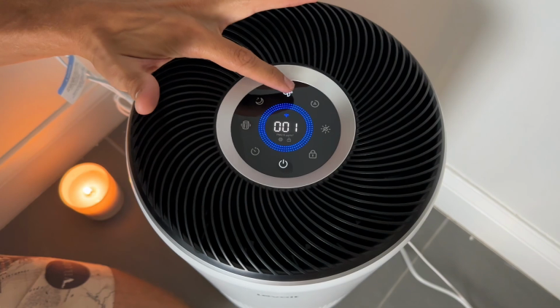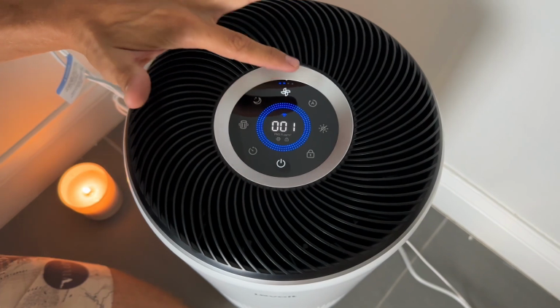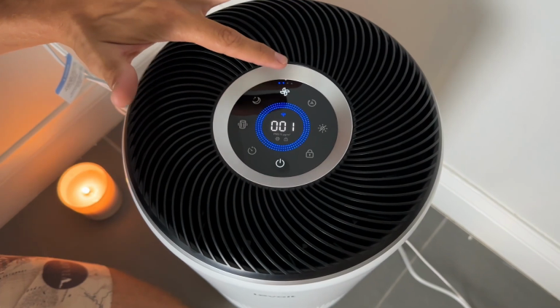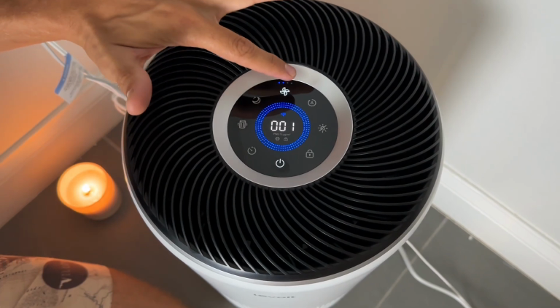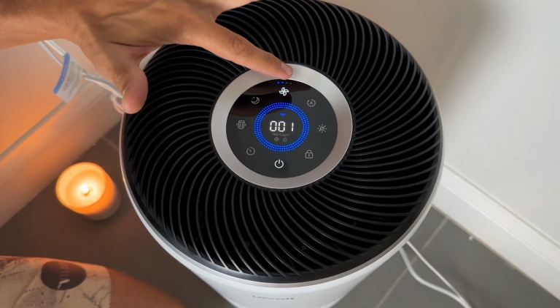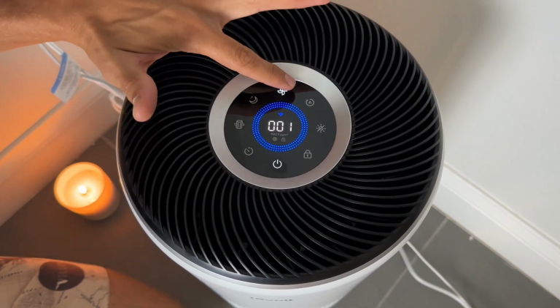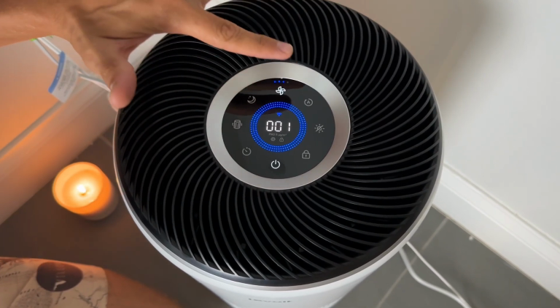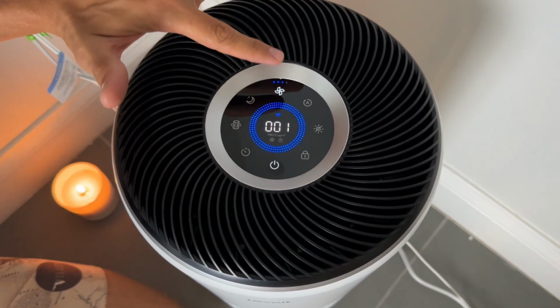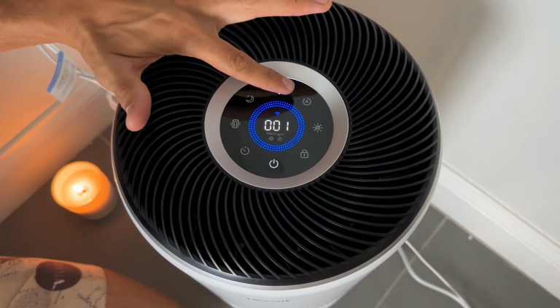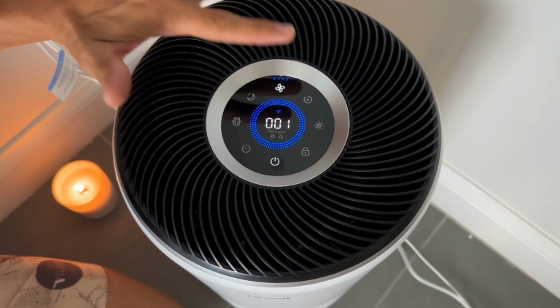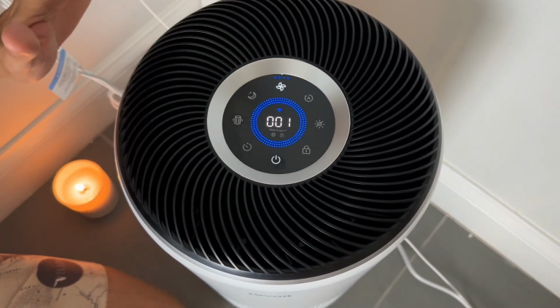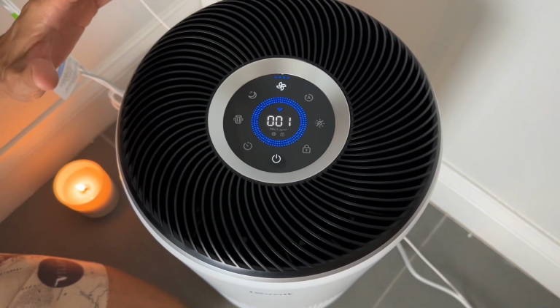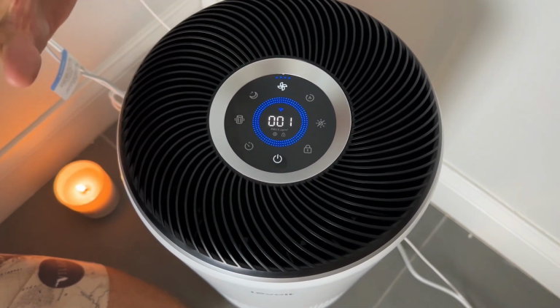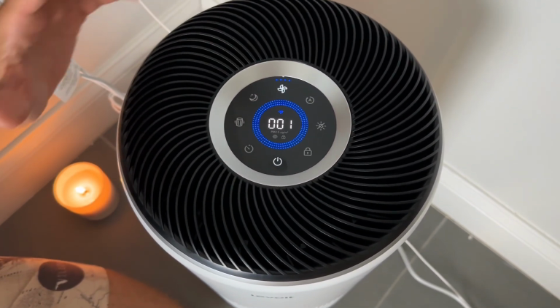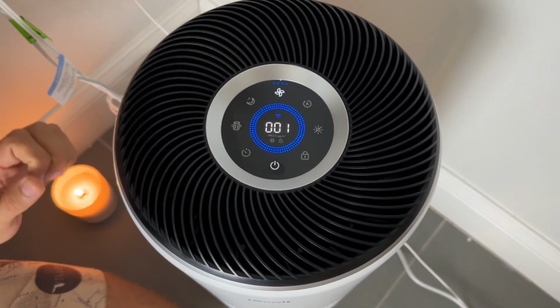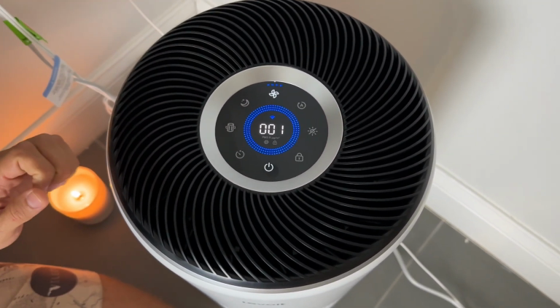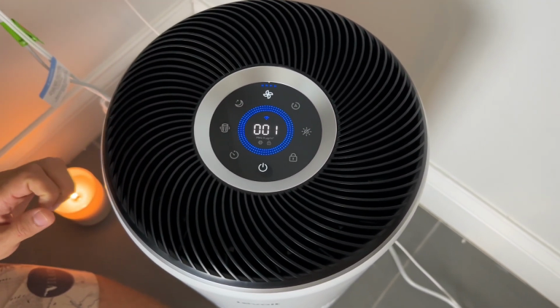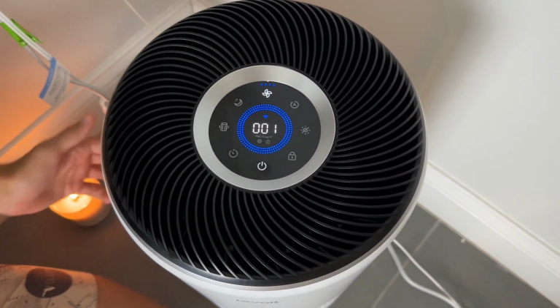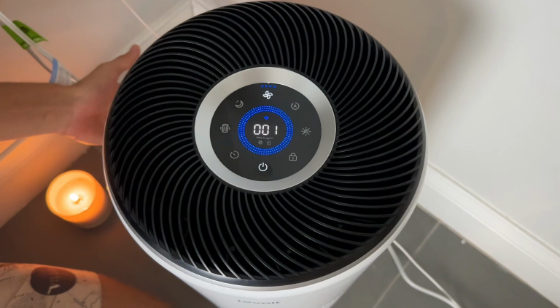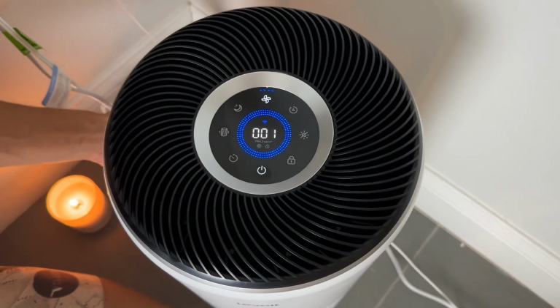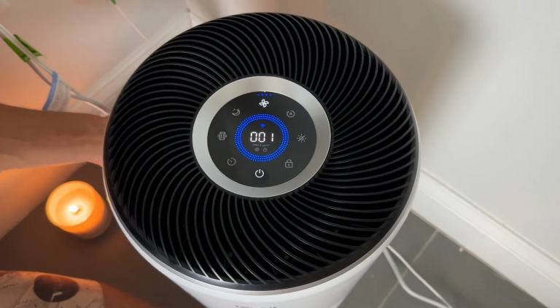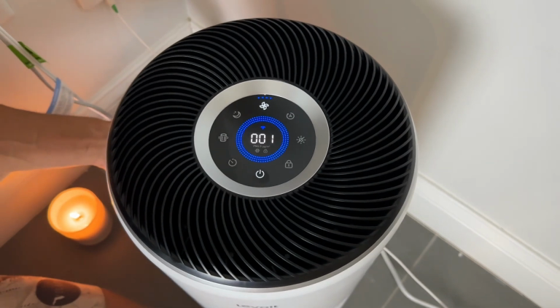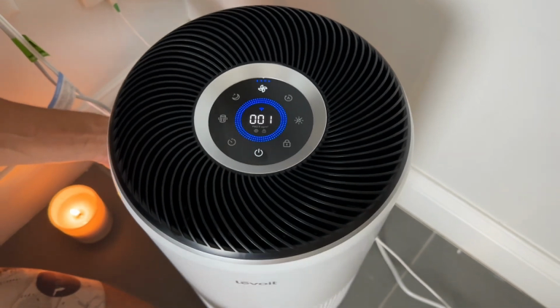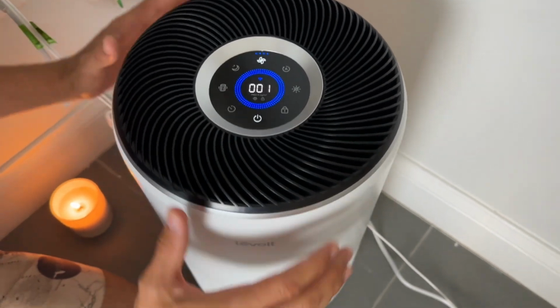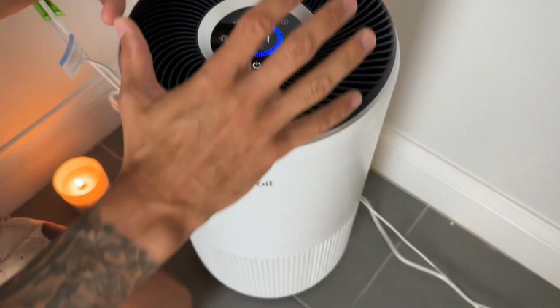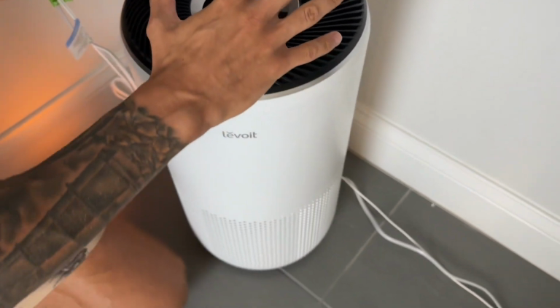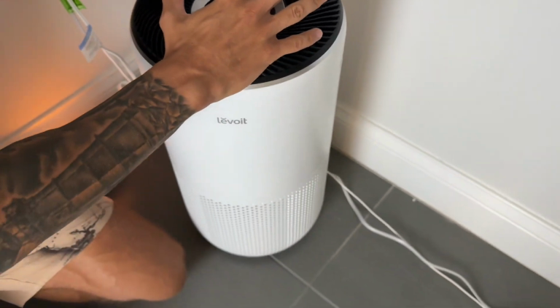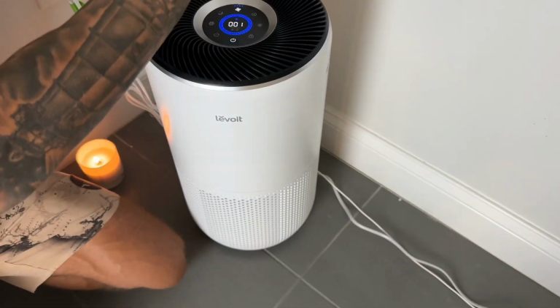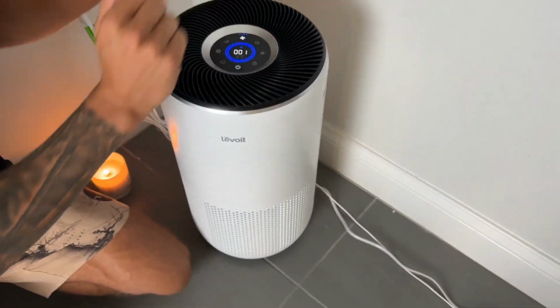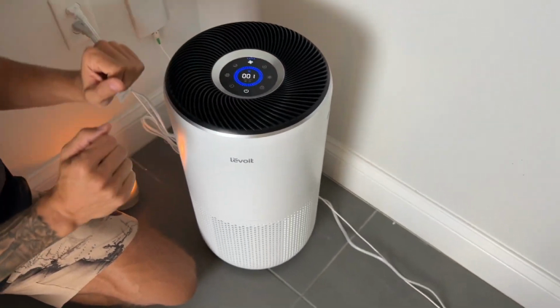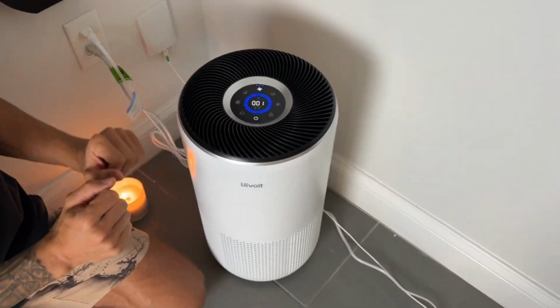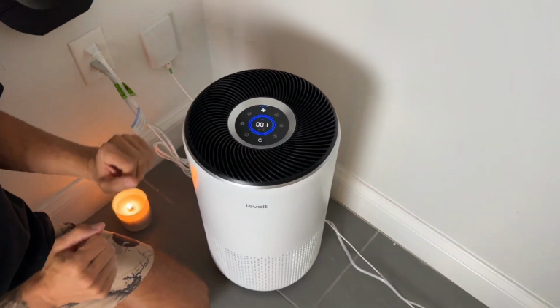We have our fan settings right here. This gets very fast — the air is being sucked in here and then pushed out on the top.